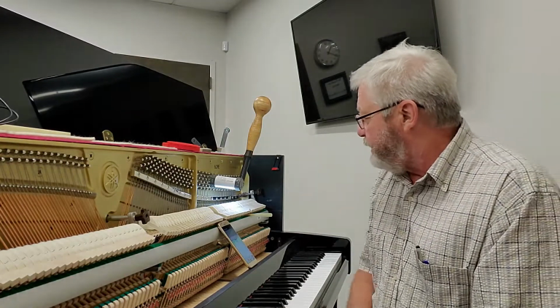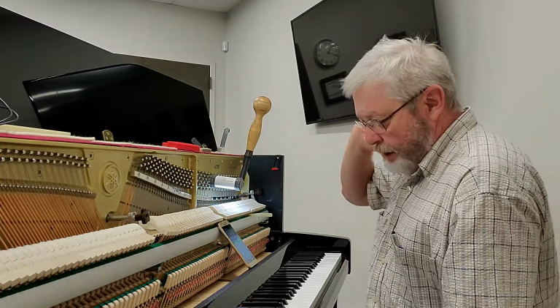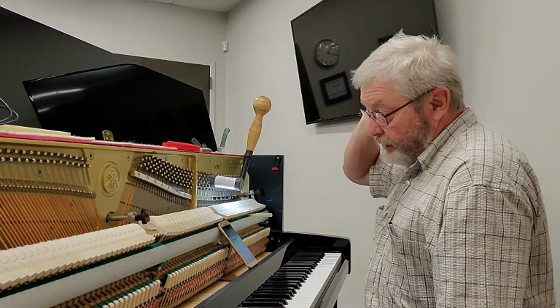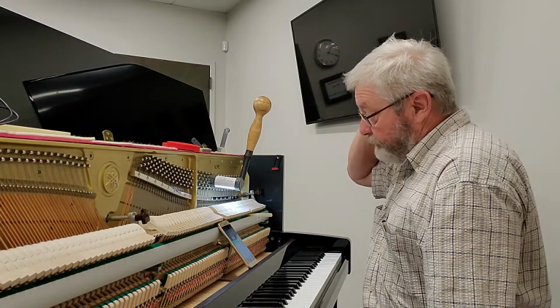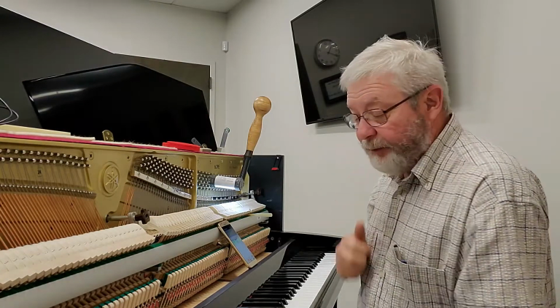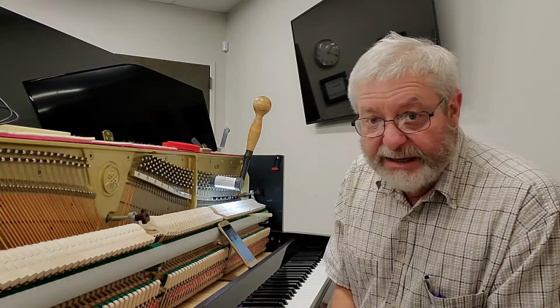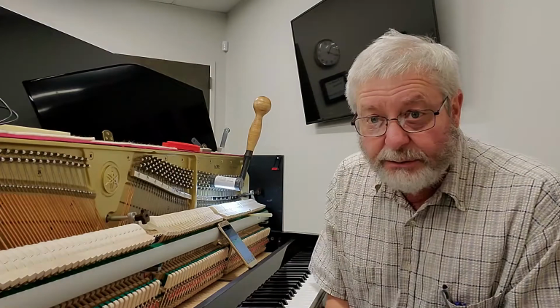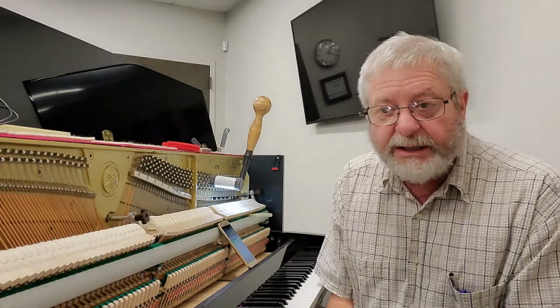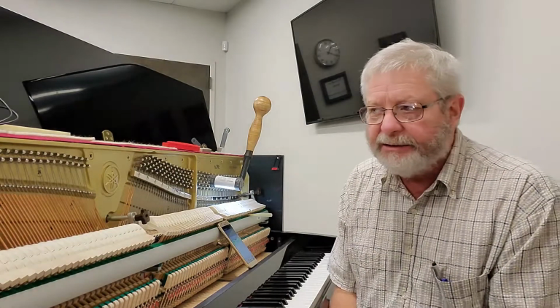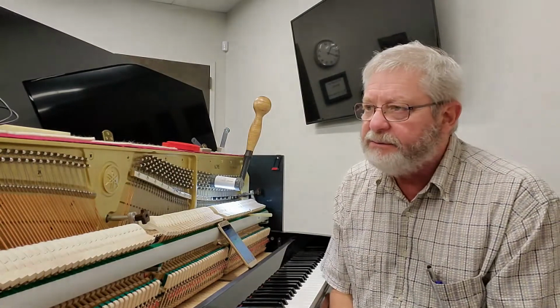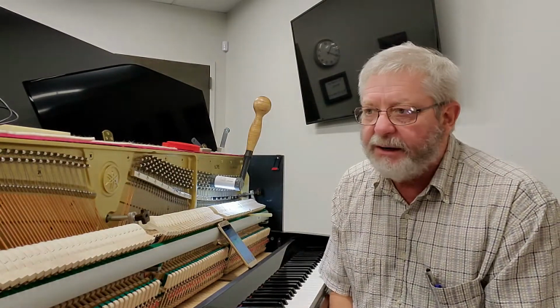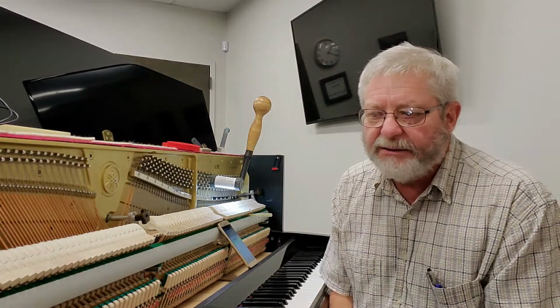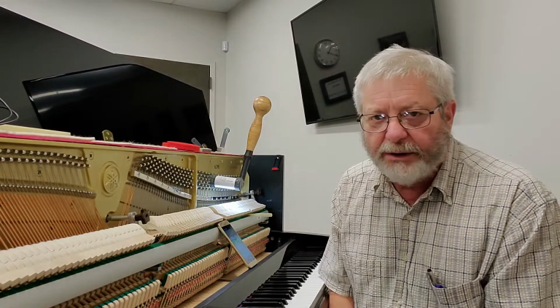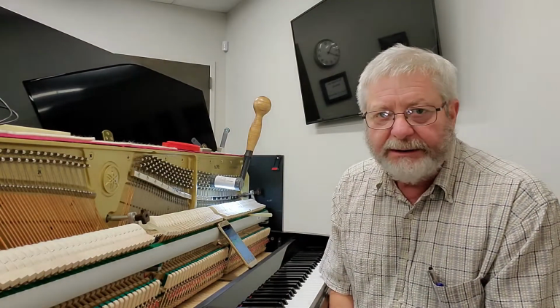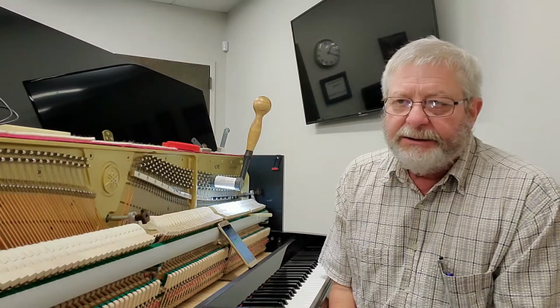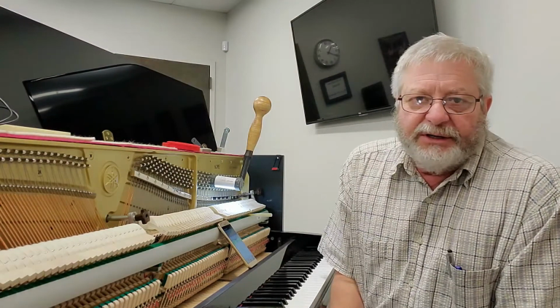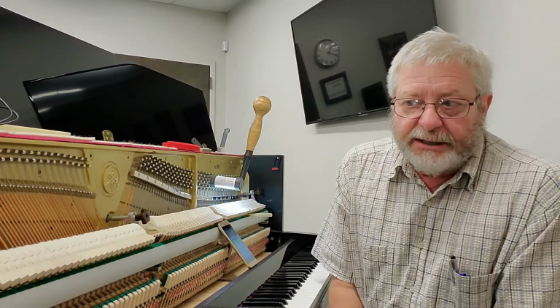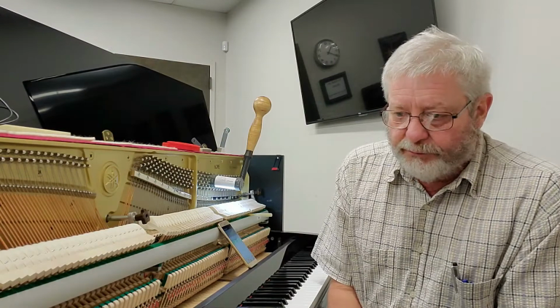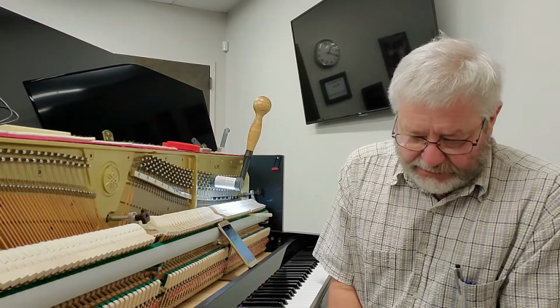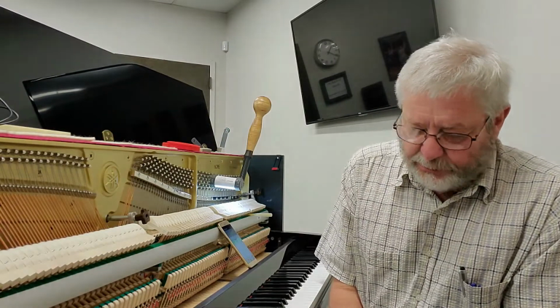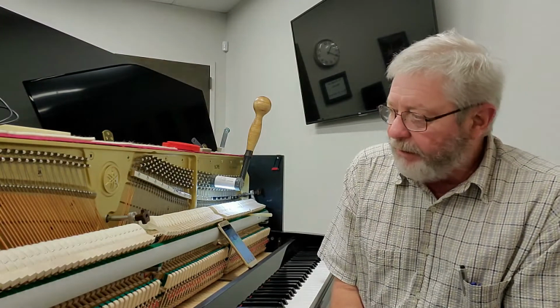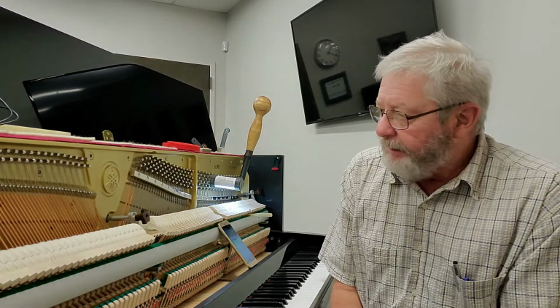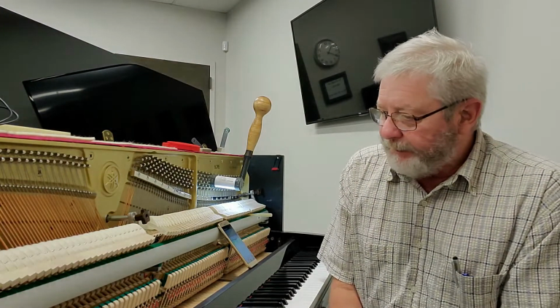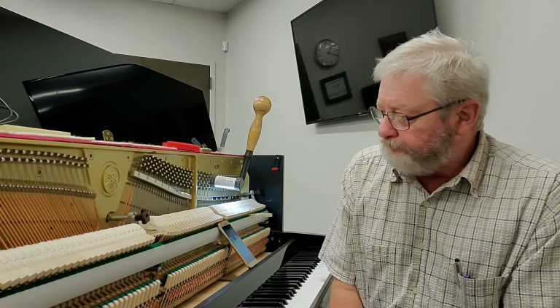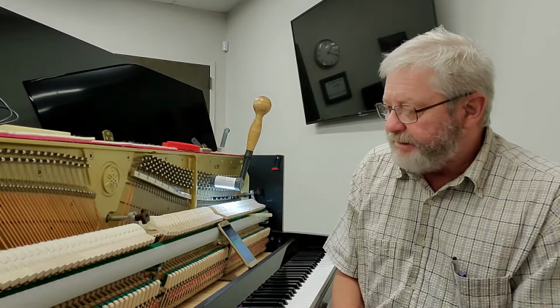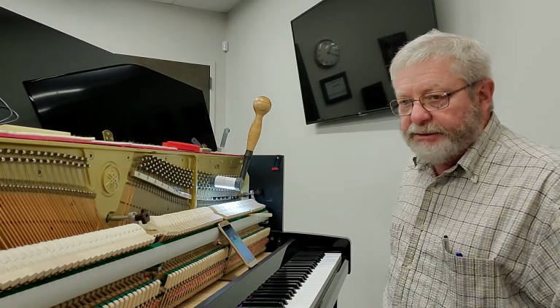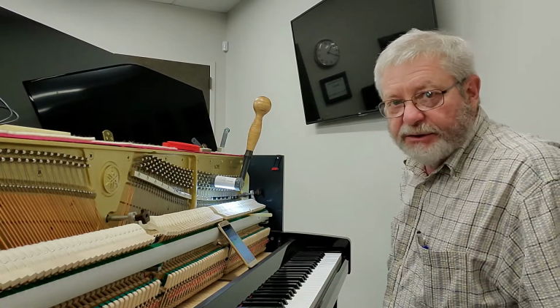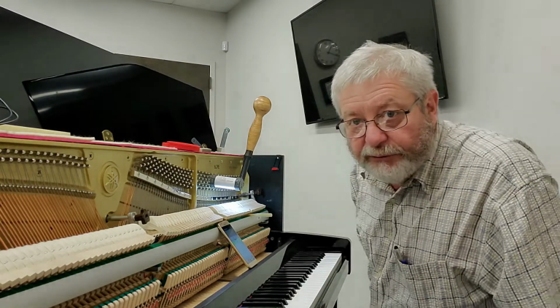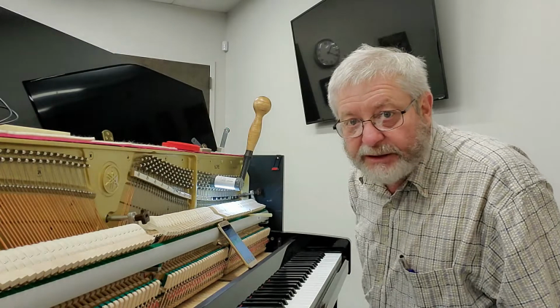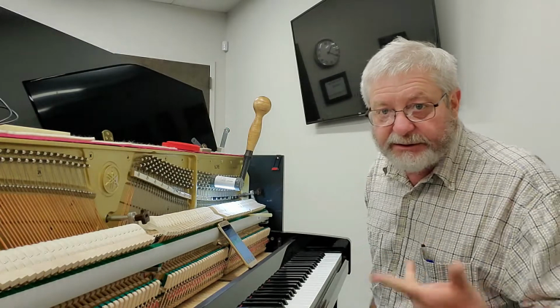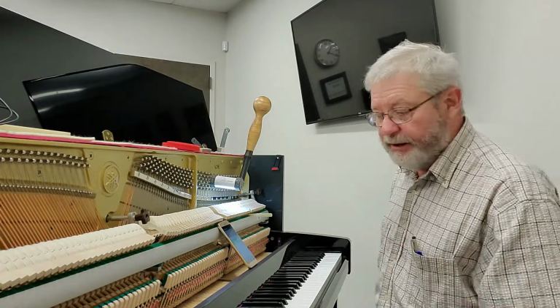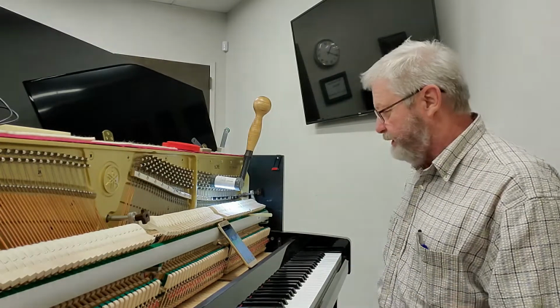This is a Yamaha B2 PE. I think this one was probably made in Taiwan, Indonesia, China — somewhere over there — but it's still pretty good quality. Sounds good. So I'm just going to tune for a few minutes so you can see what I do.